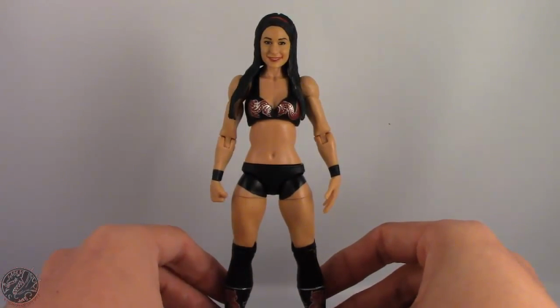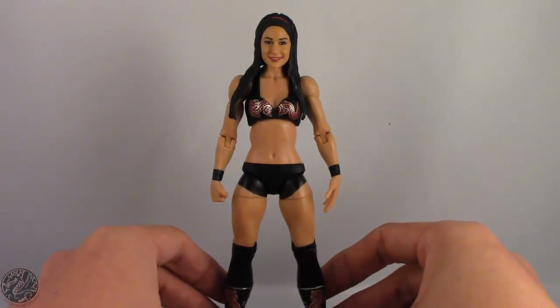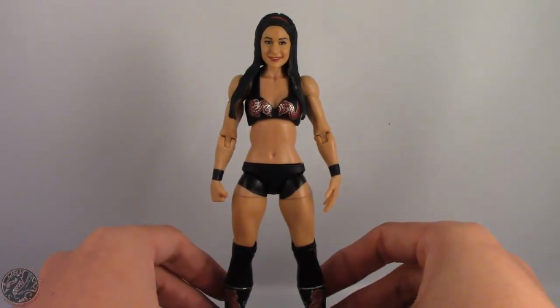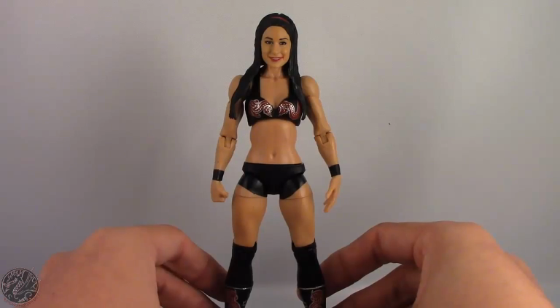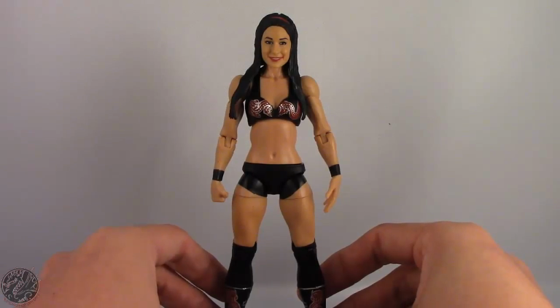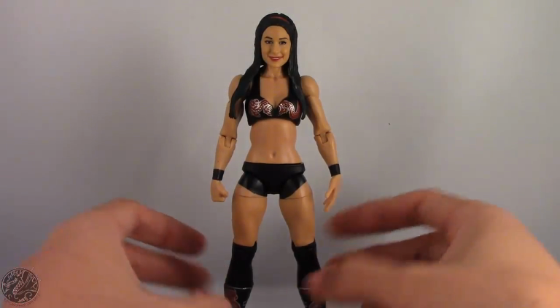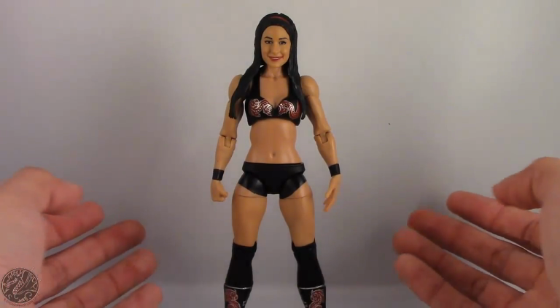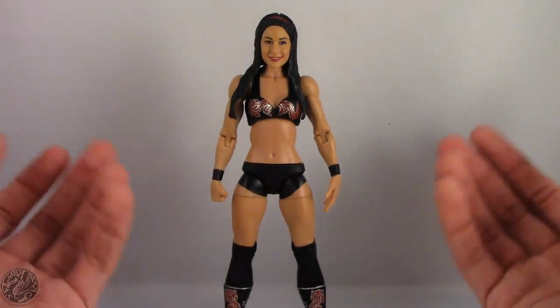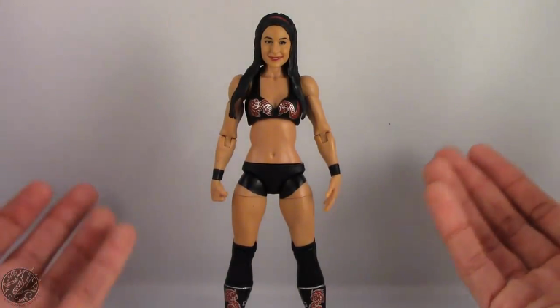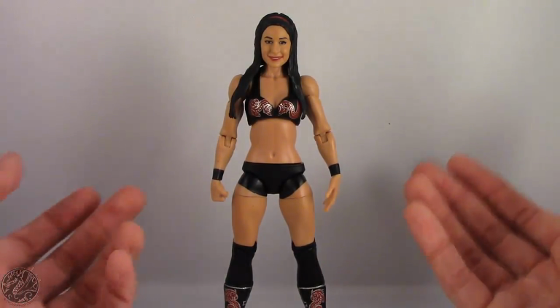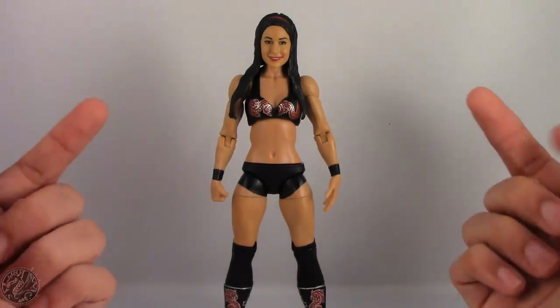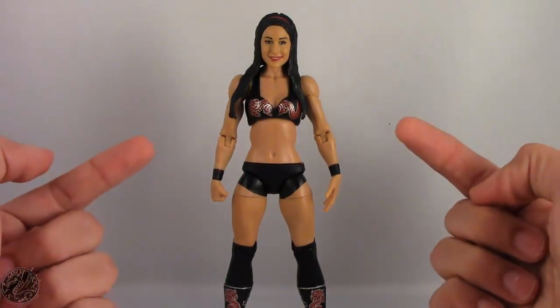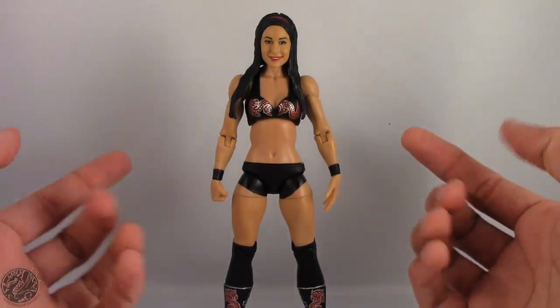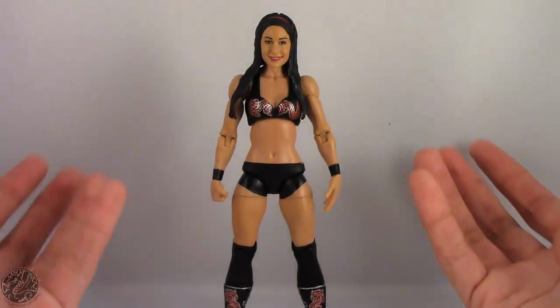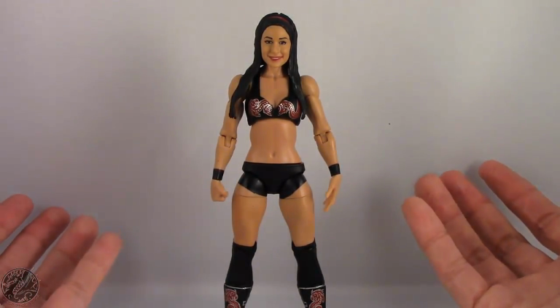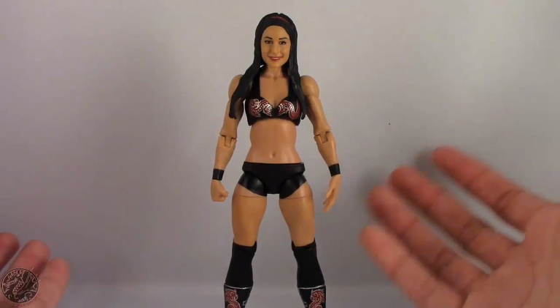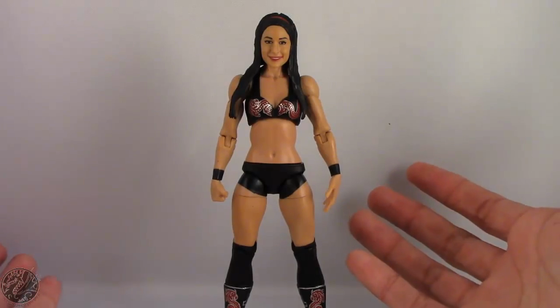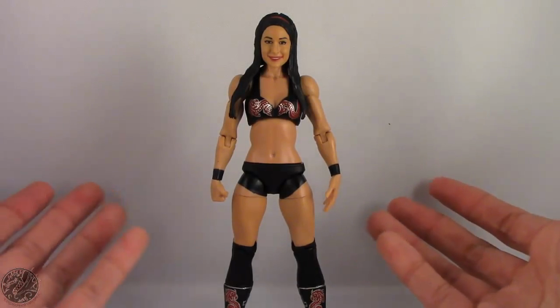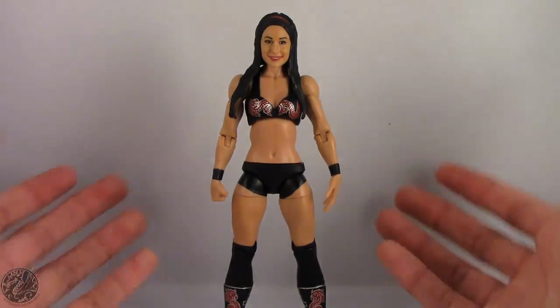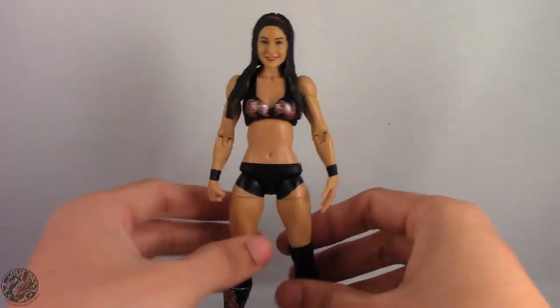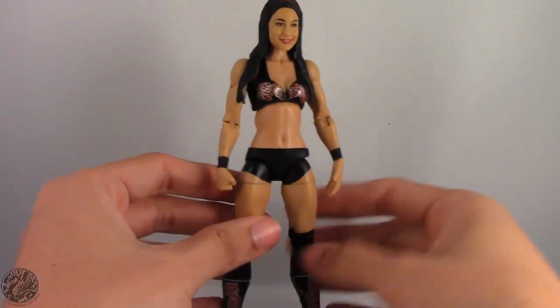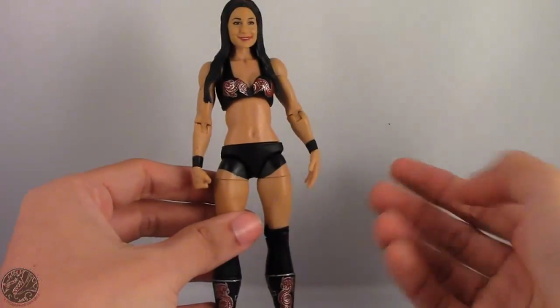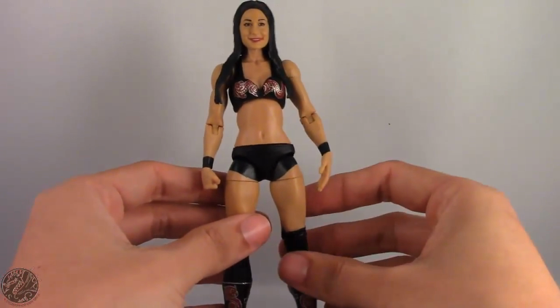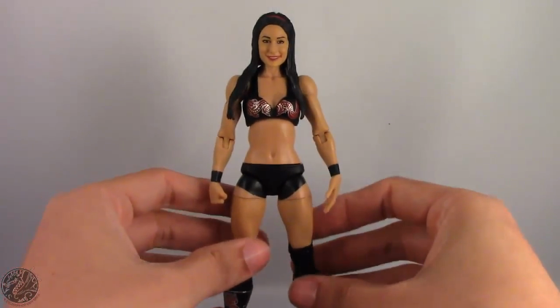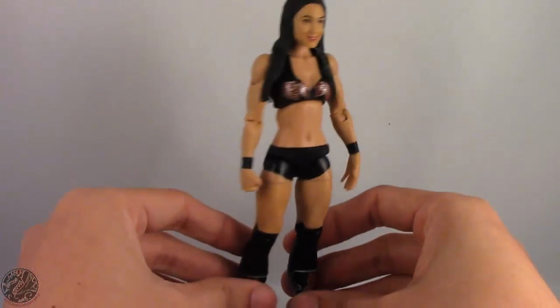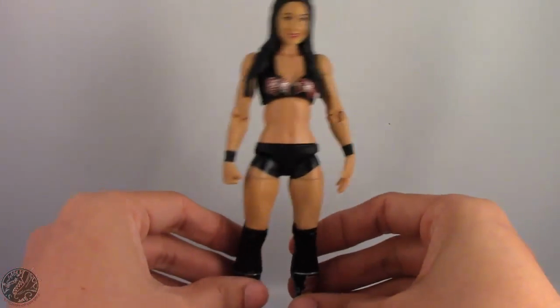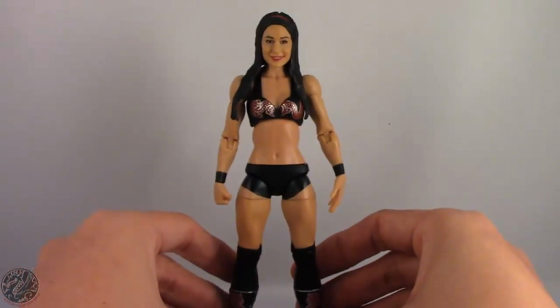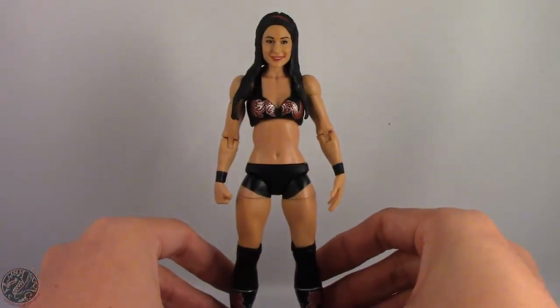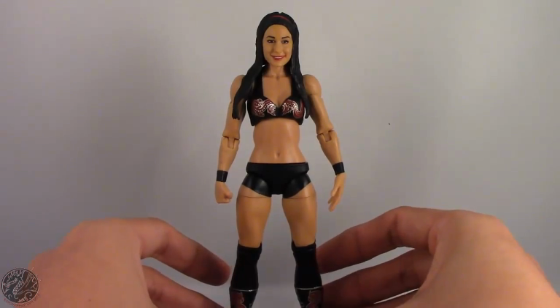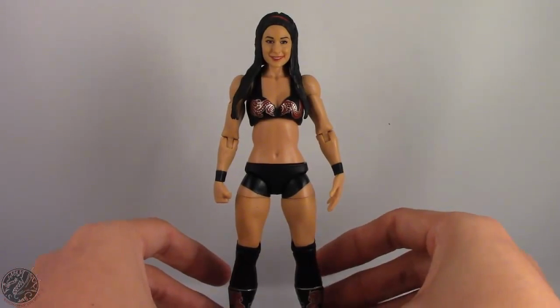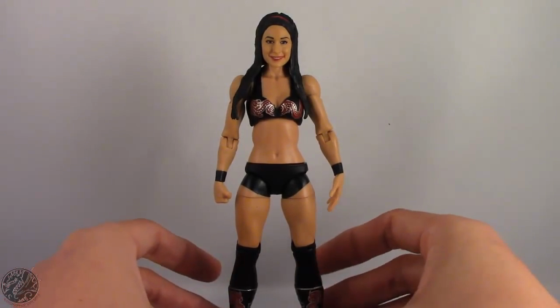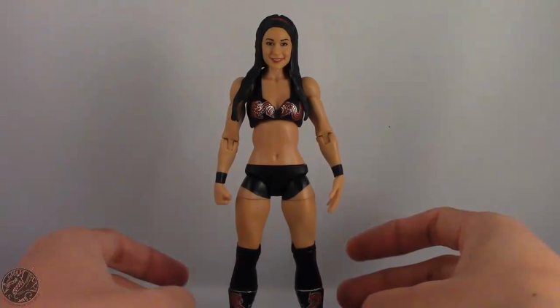This is KingDragons5000 saying don't forget to like this video, leave a comment — tell me what do you think of Brie Bella? Is she worth it? Do you like her older releases better? Let me know down in the comments, and once again thank you for watching. I'll see you guys later. Take care everyone.